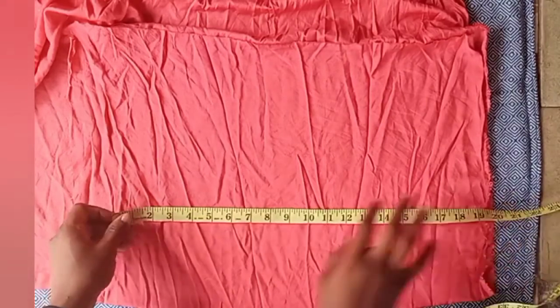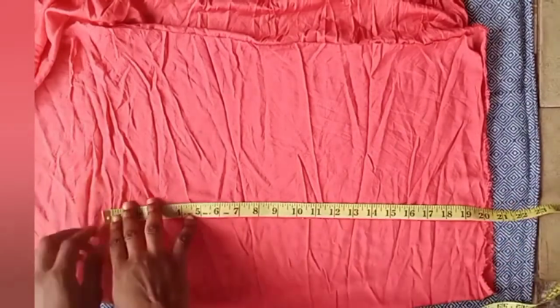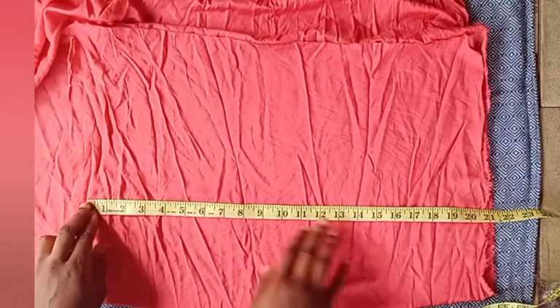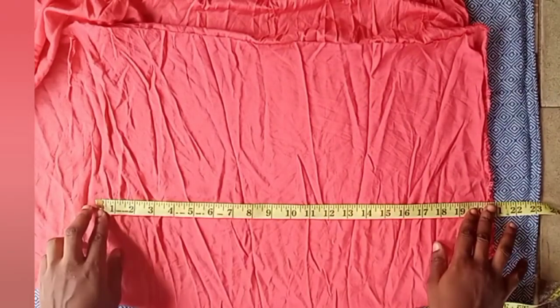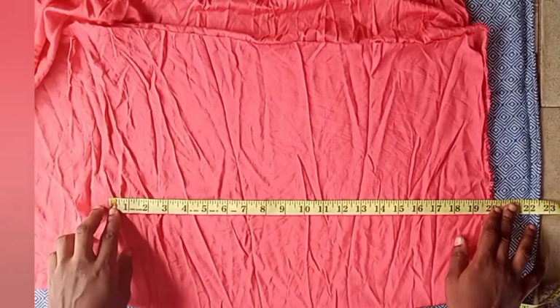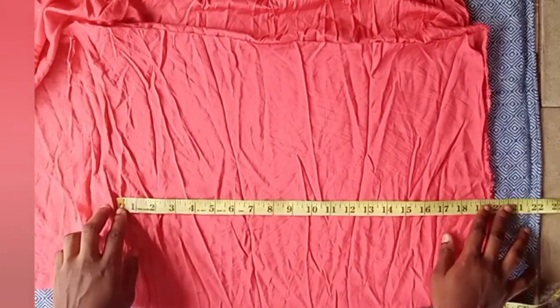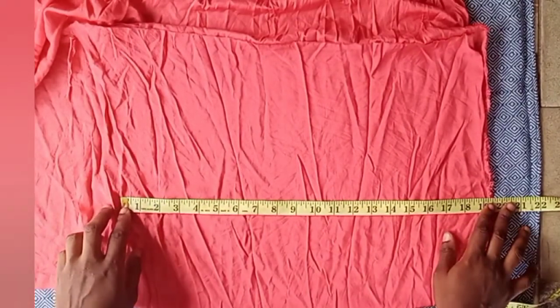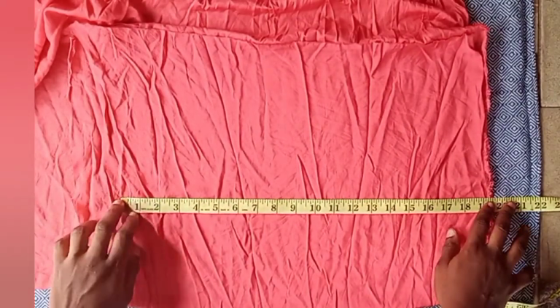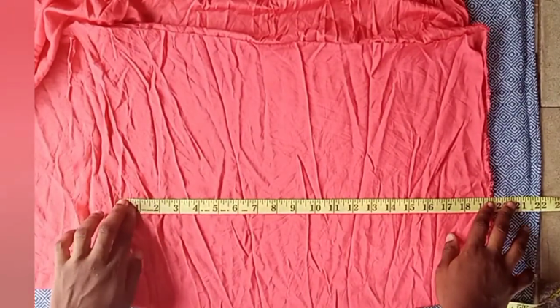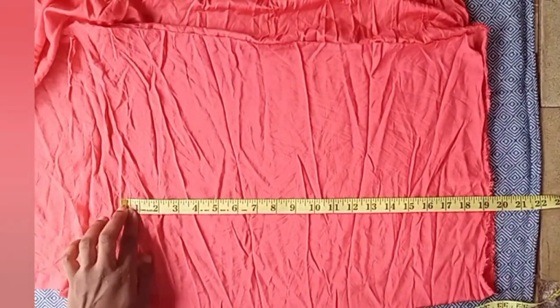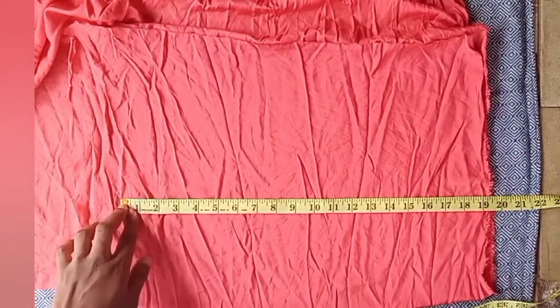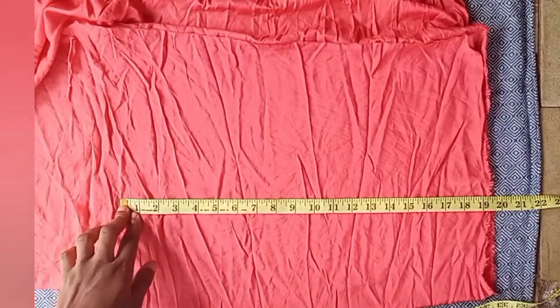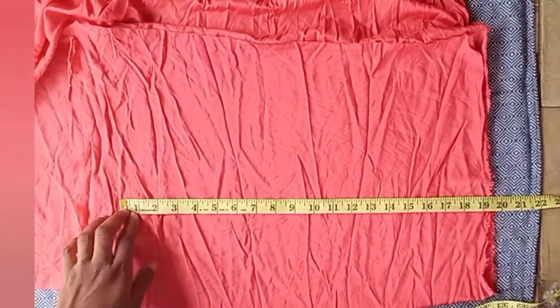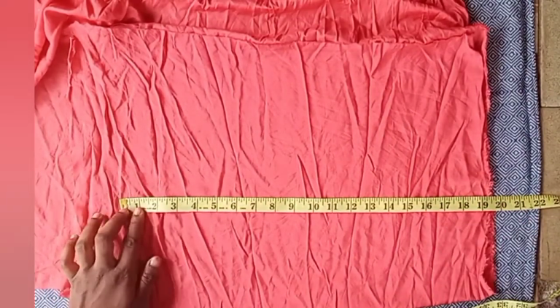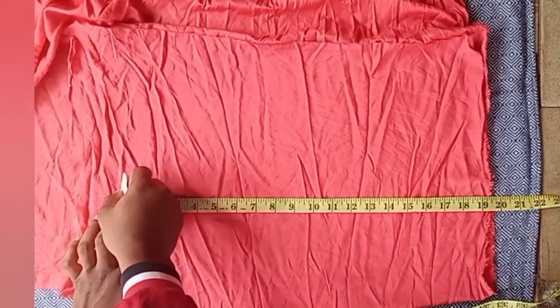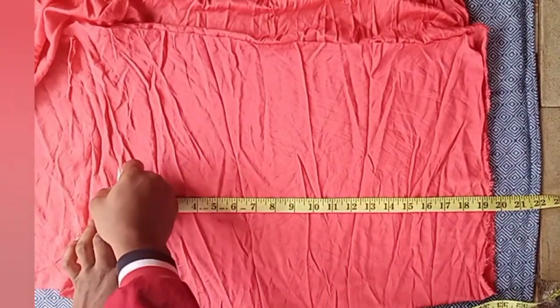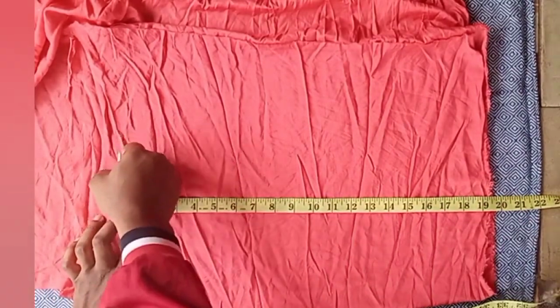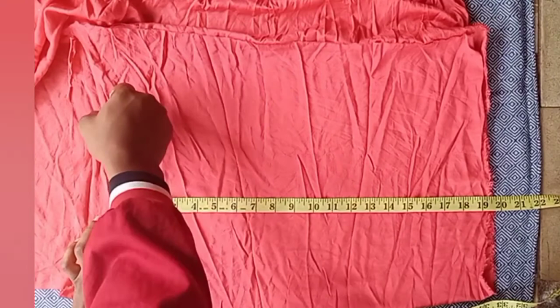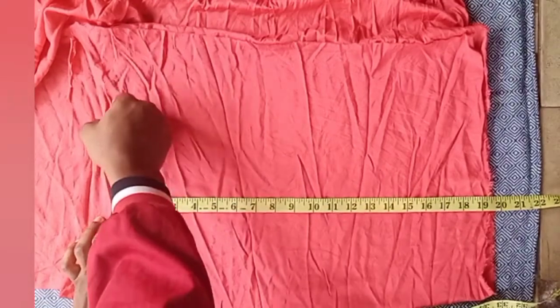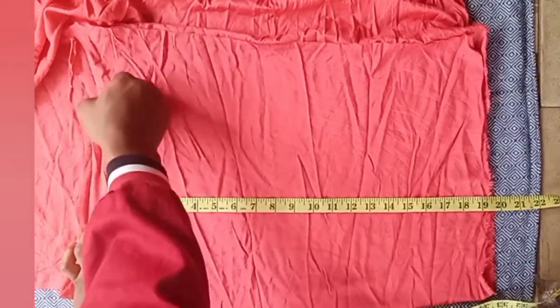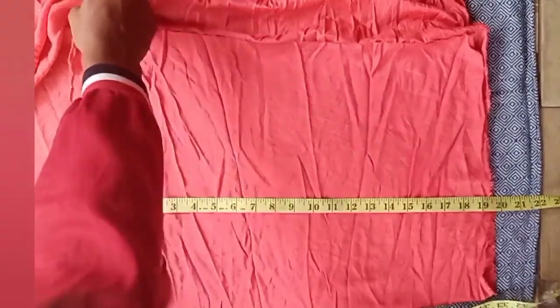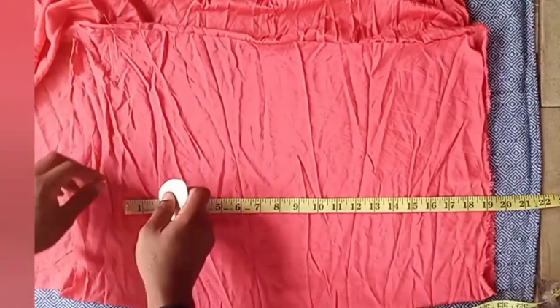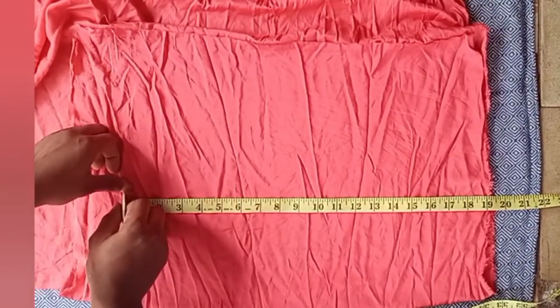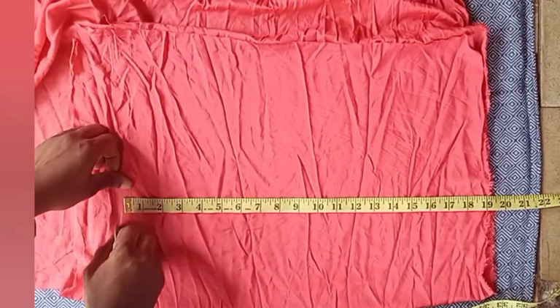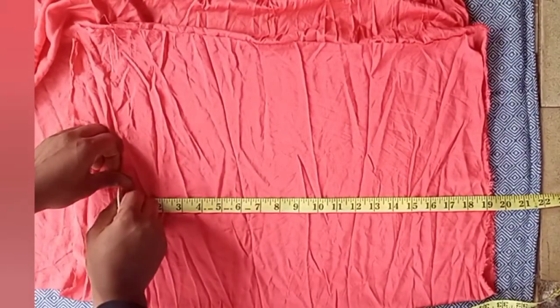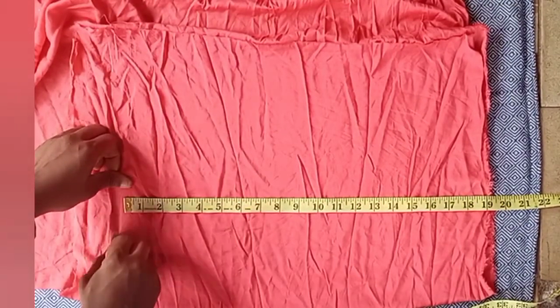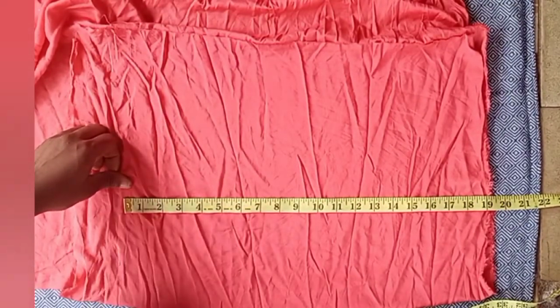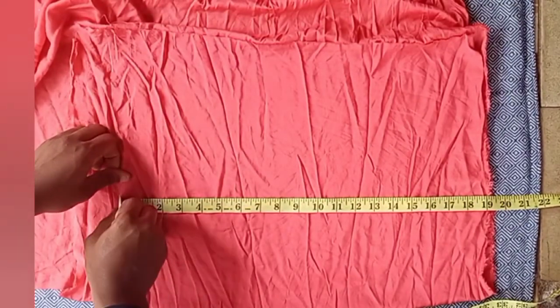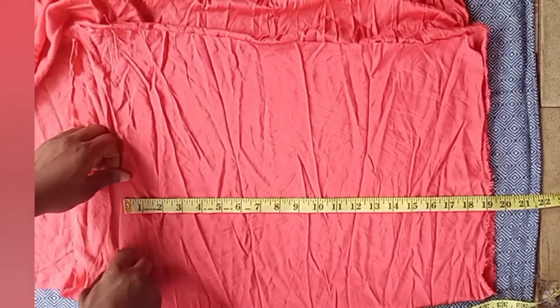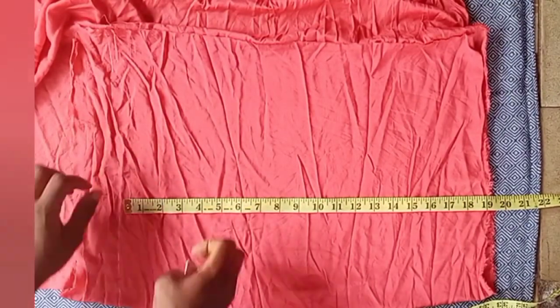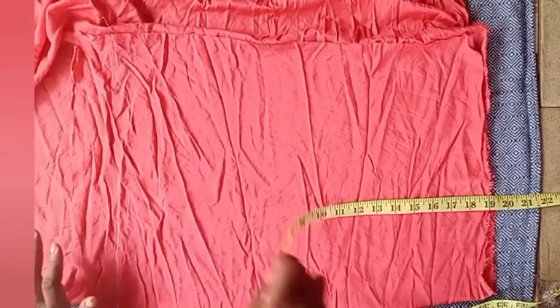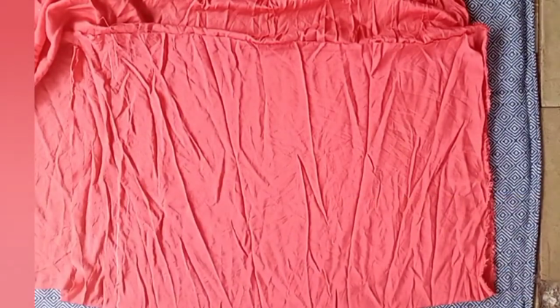That 19 and a quarter inches will be the length of the lining, because the allowance of the skirt will be folded inside. So I marked 19 and a quarter inches on the lining fabric.